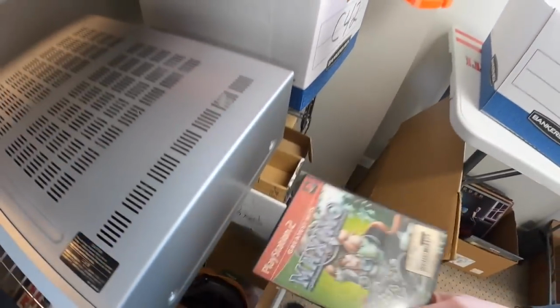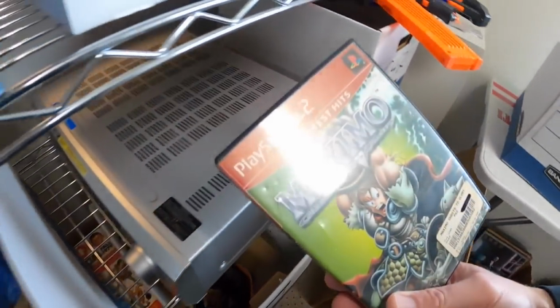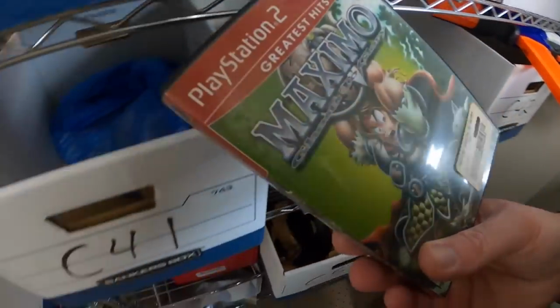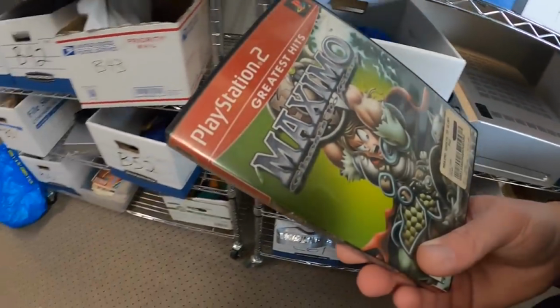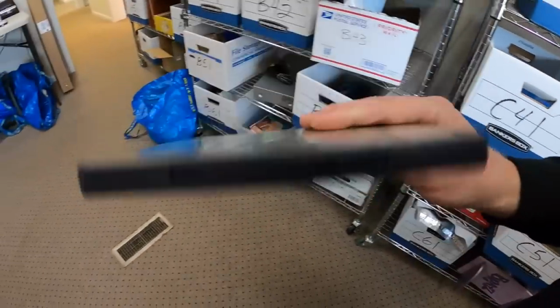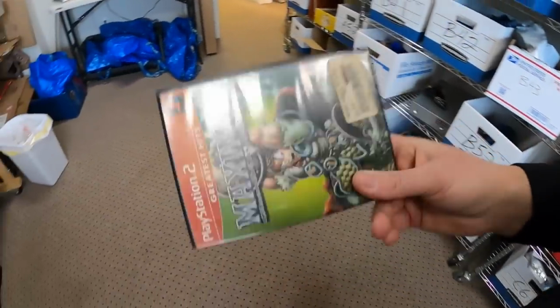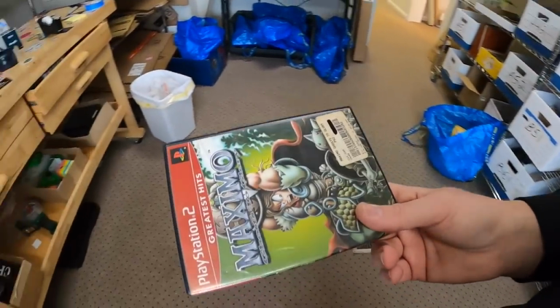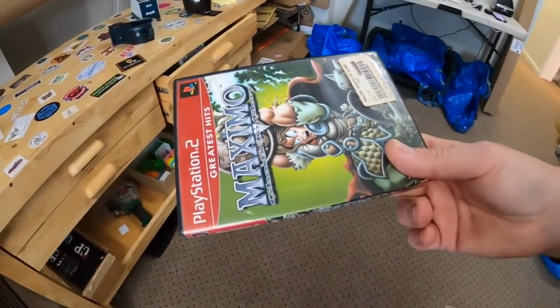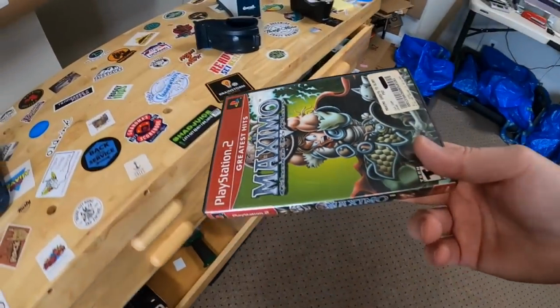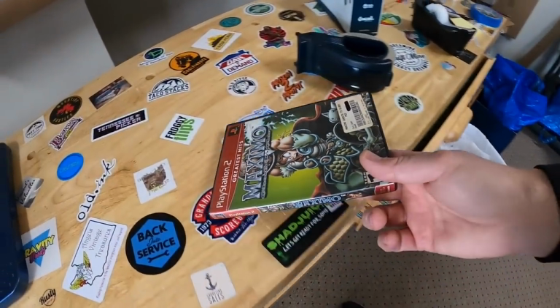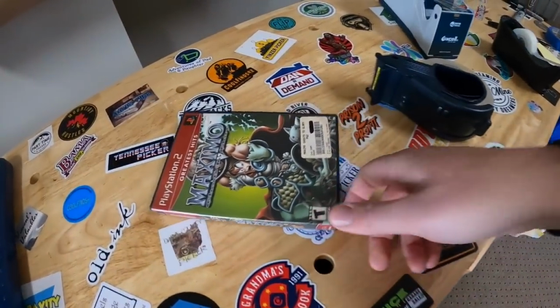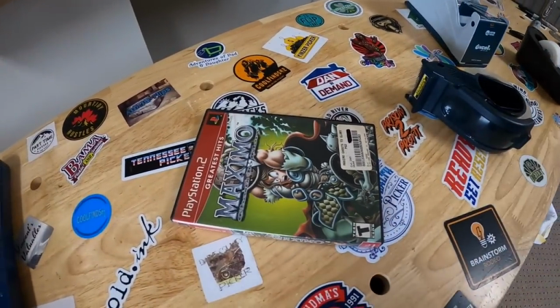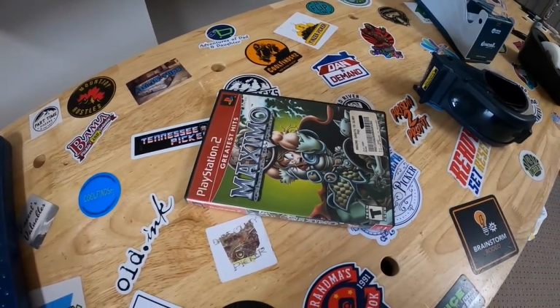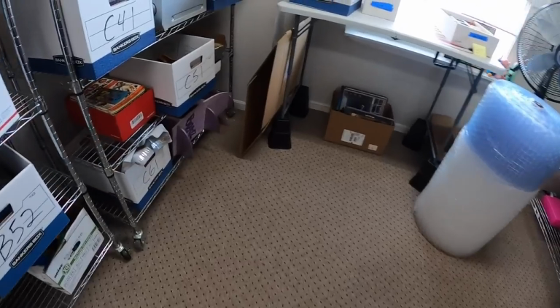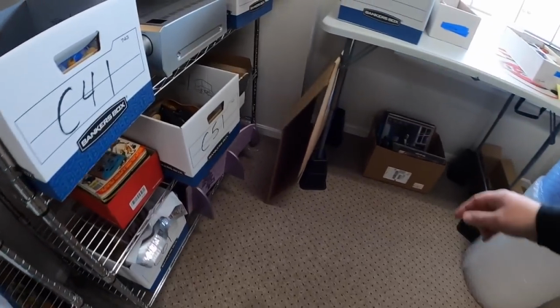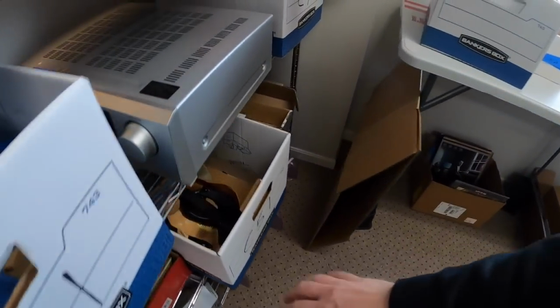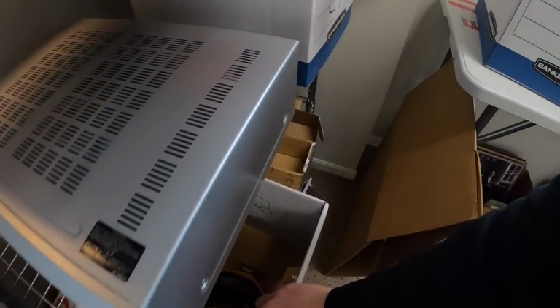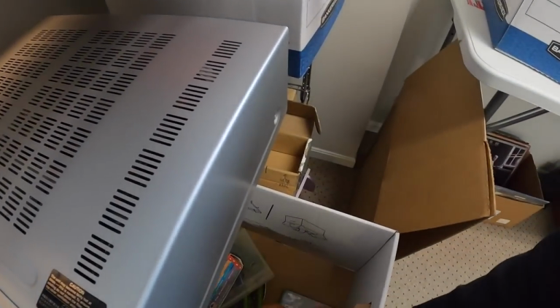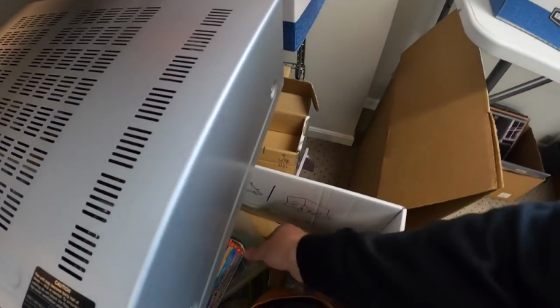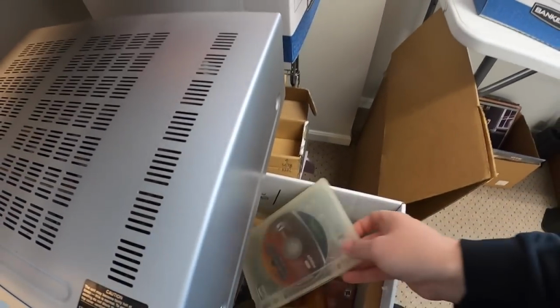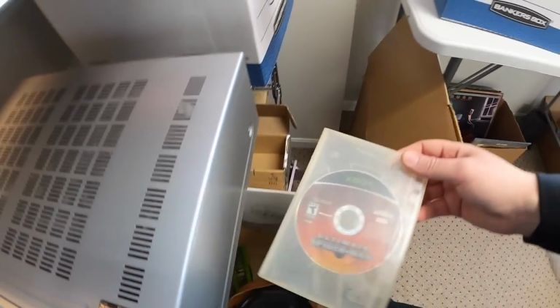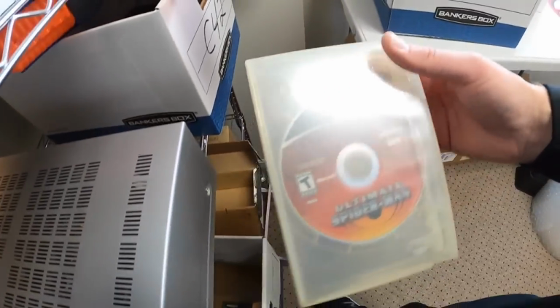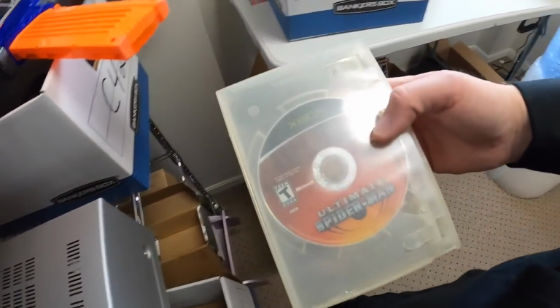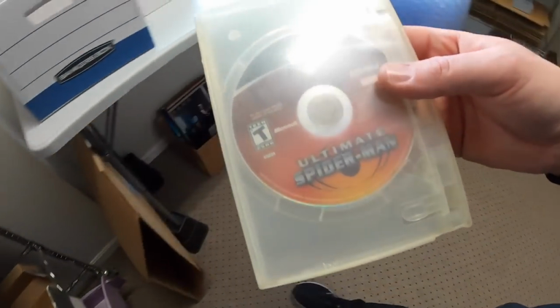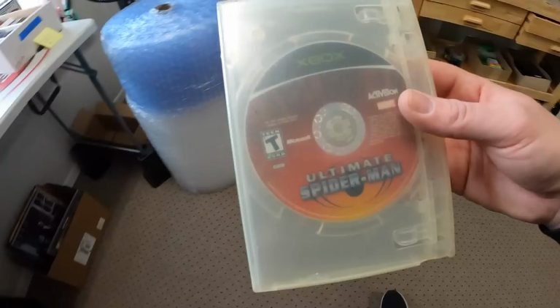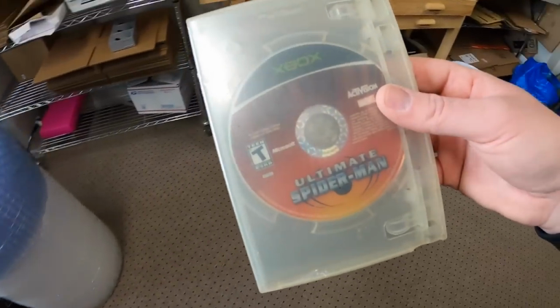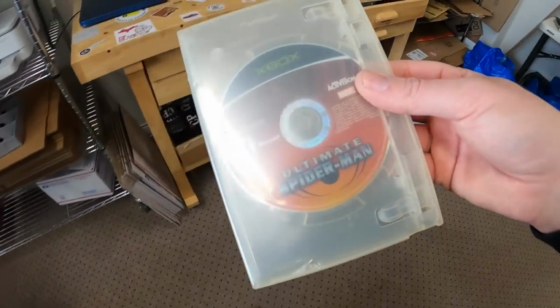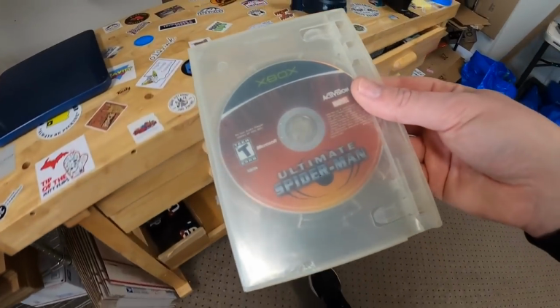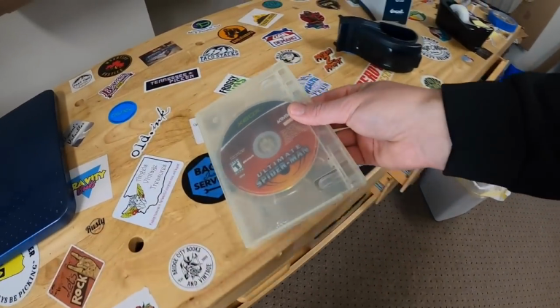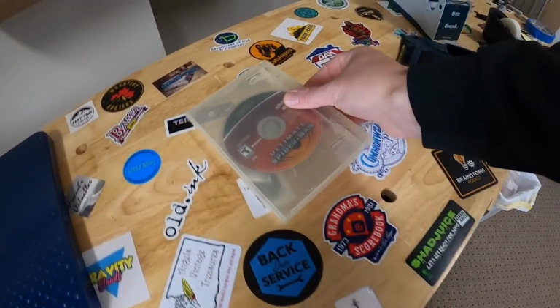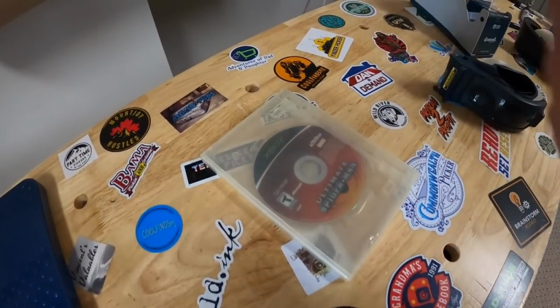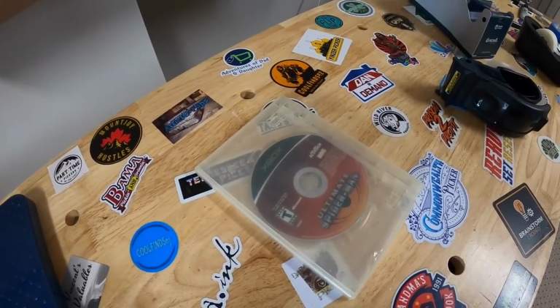Coming to C51 next, I sold a video game — Maximo Ghost to Glory, PS2 Greatest Hits — that sold for $11.99 free shipping. Going back to C51, I also sold disc only Ultimate Spider-Man for Xbox. That sold for $14.99 free shipping.